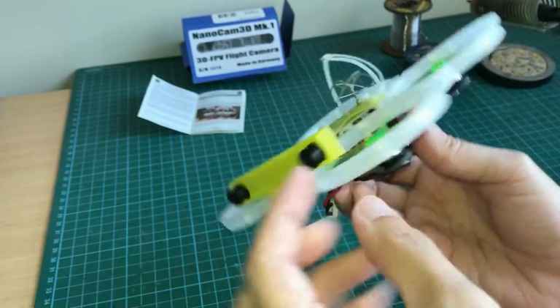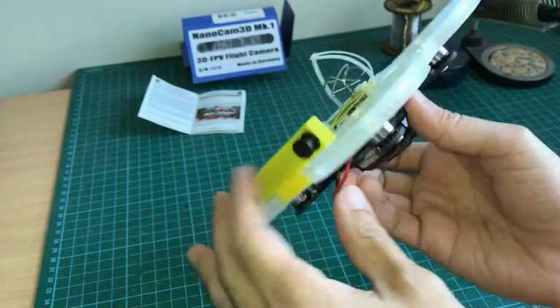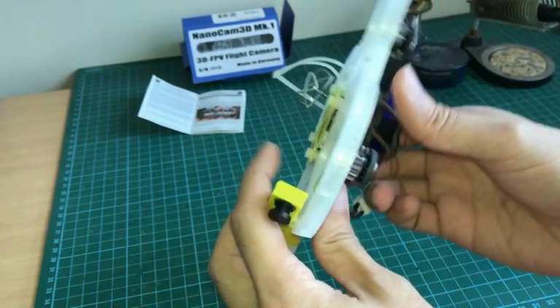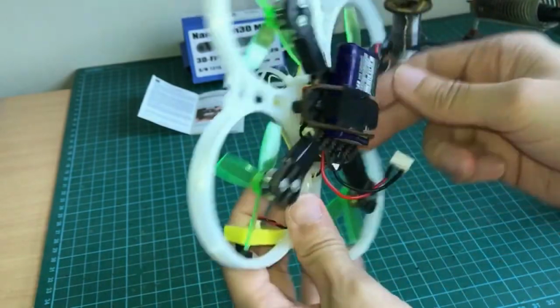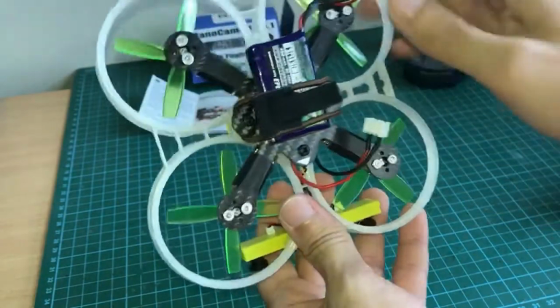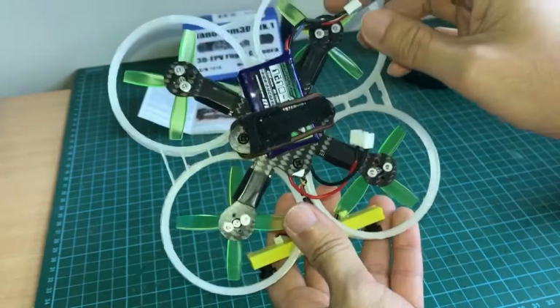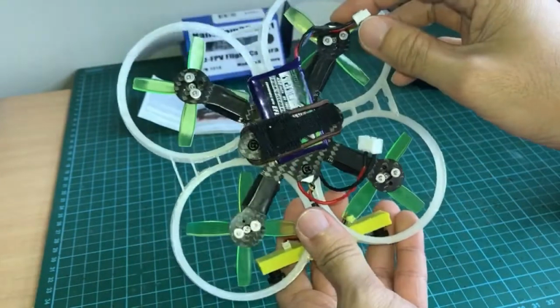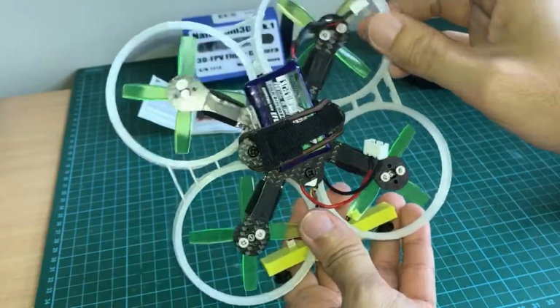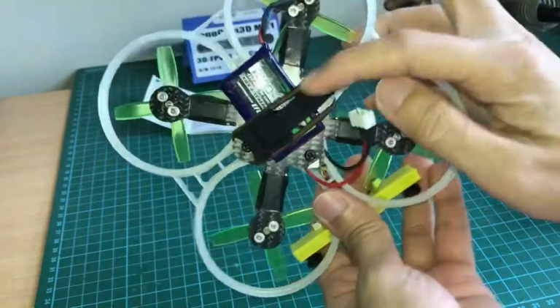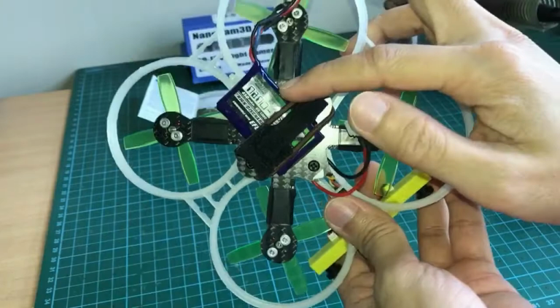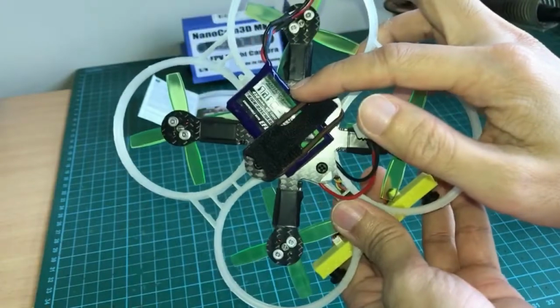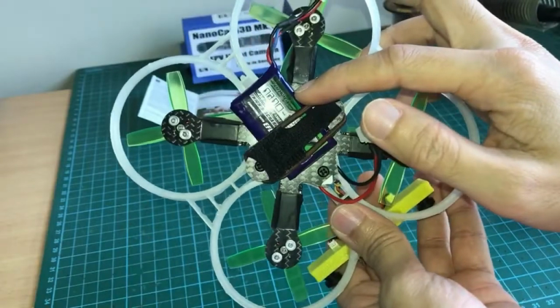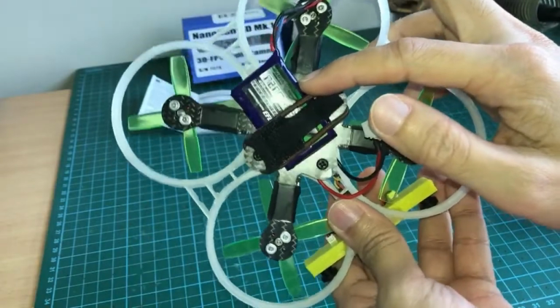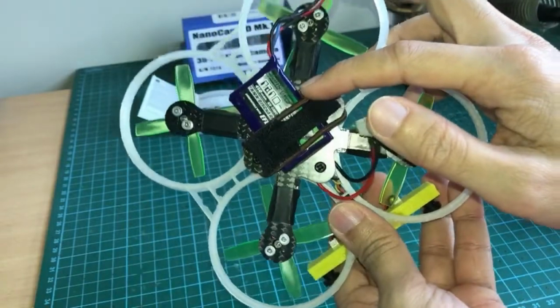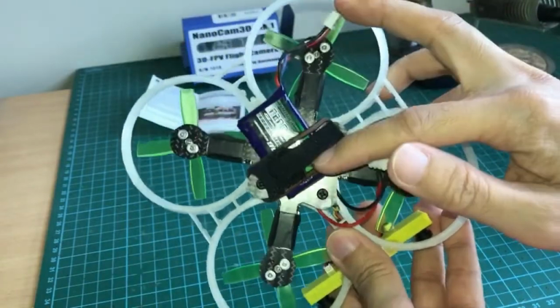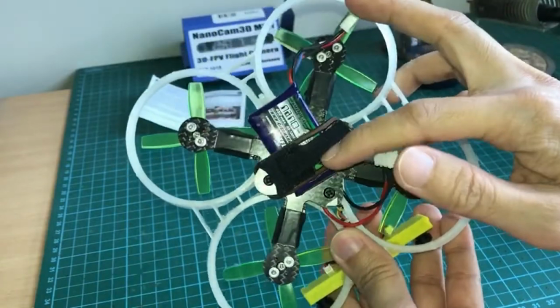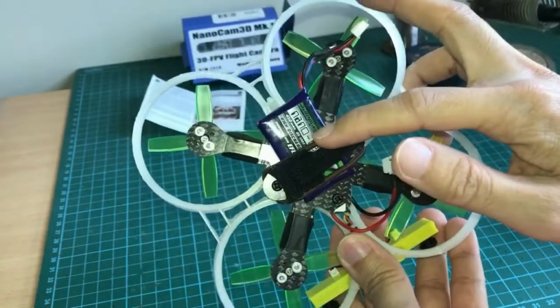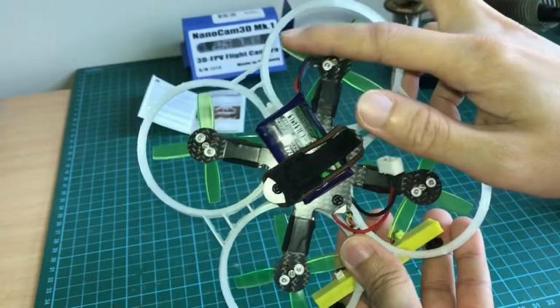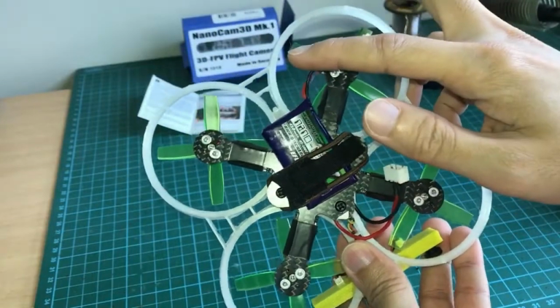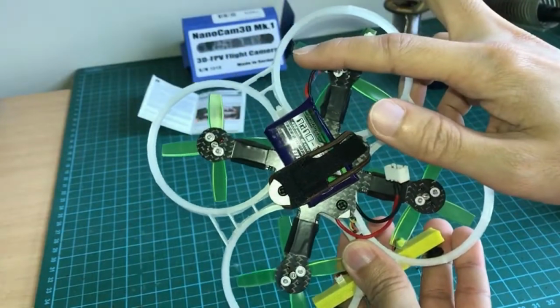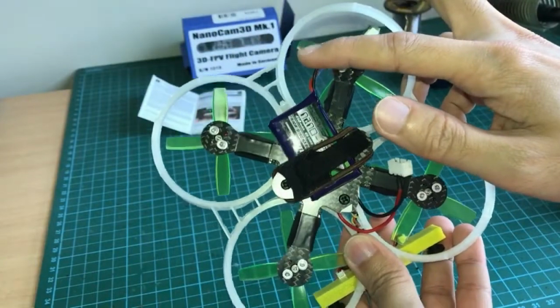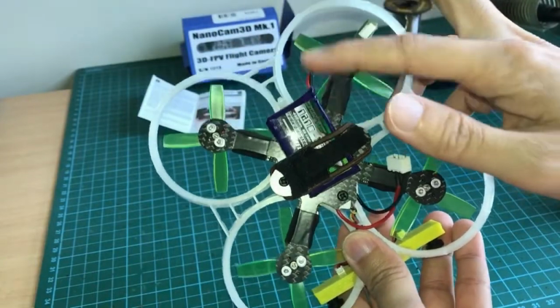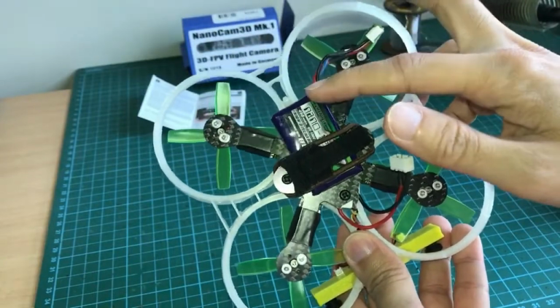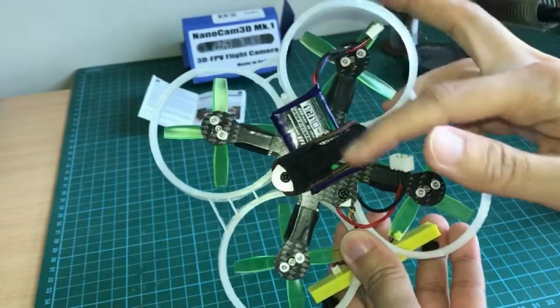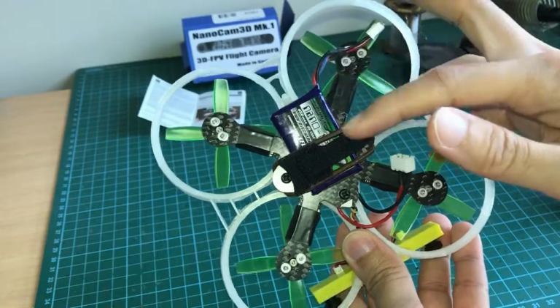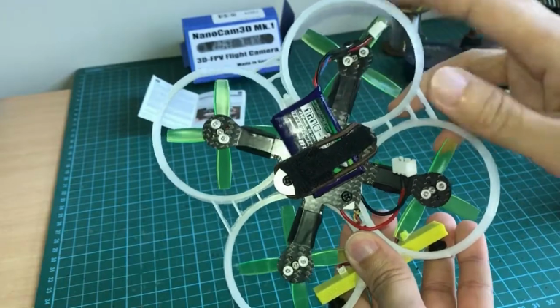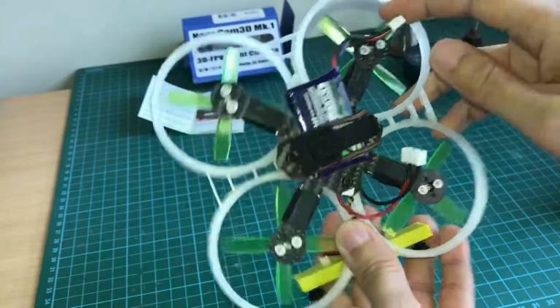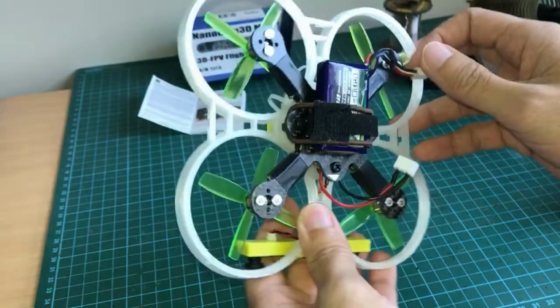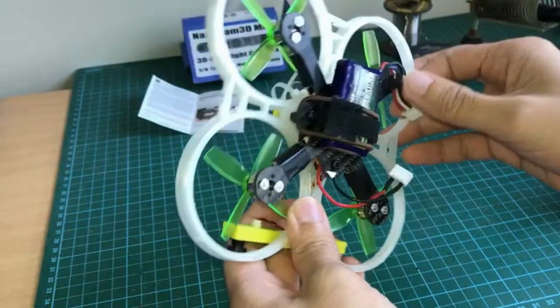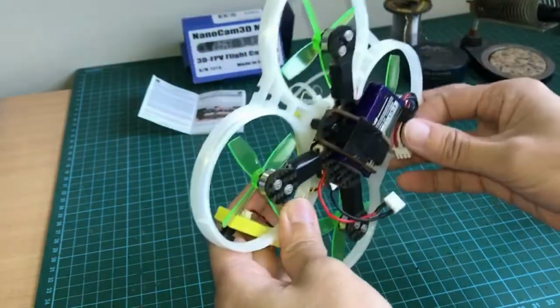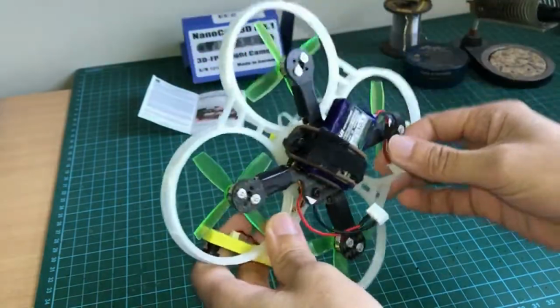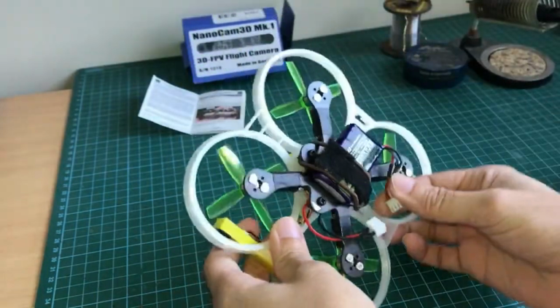I'm using a 2S LiPo pack, this is 450mAh. Notice I have to shift the battery way to the back in order to balance the center of gravity. Alright, let's test it.